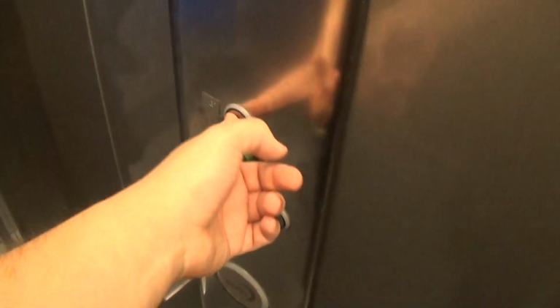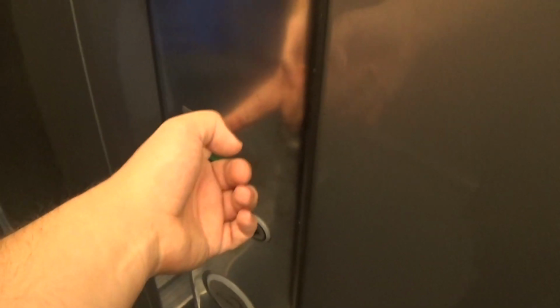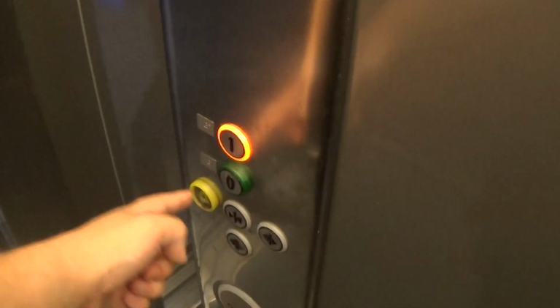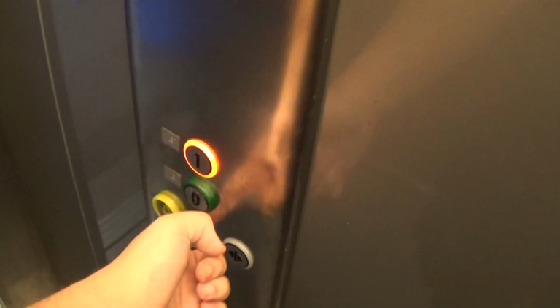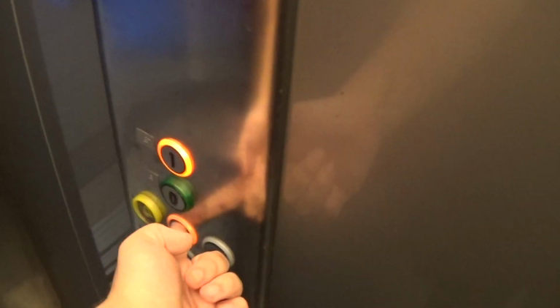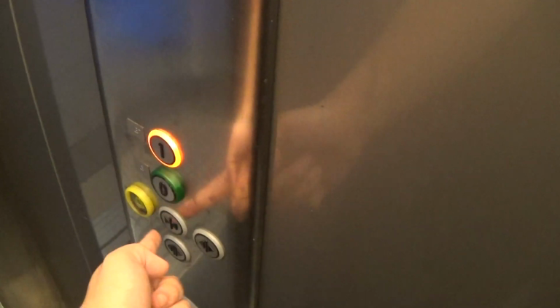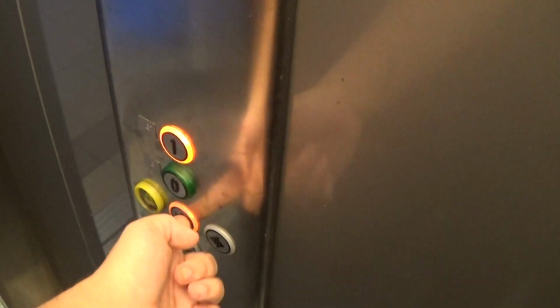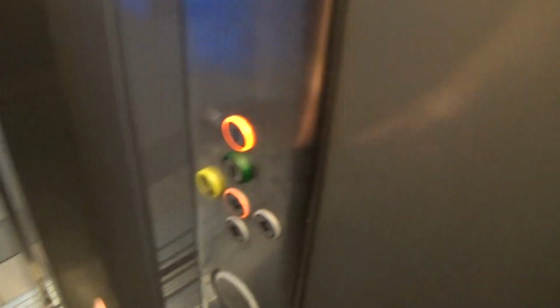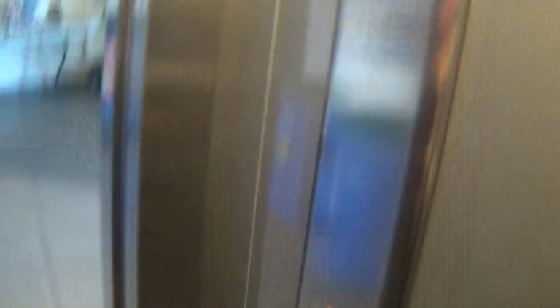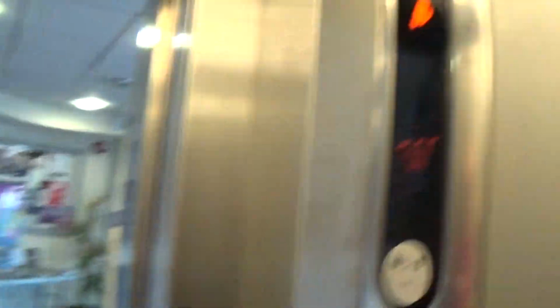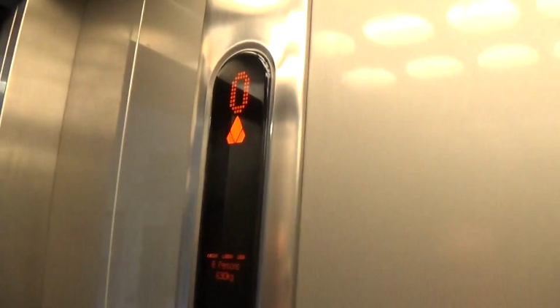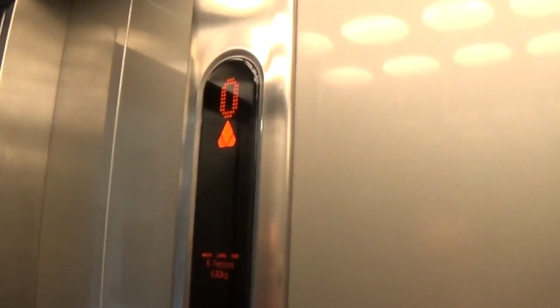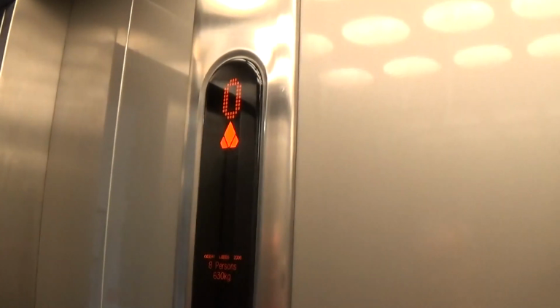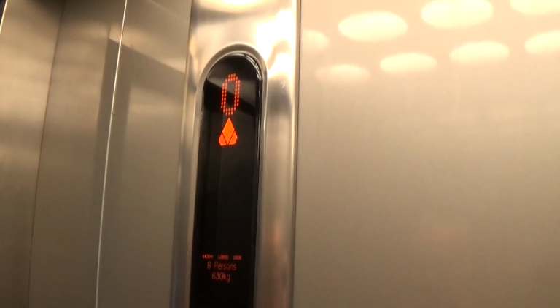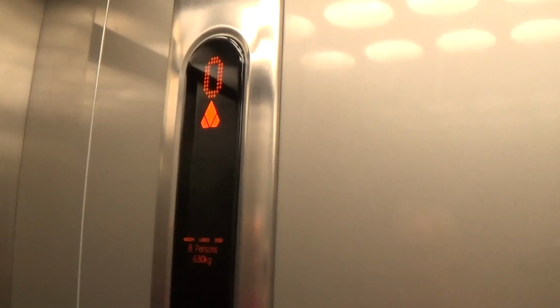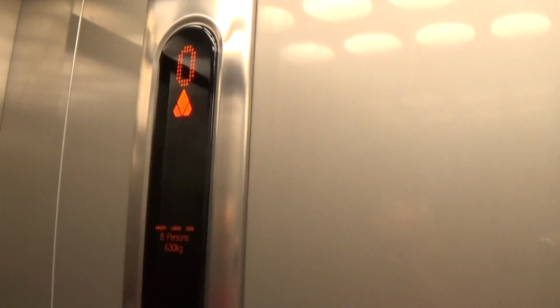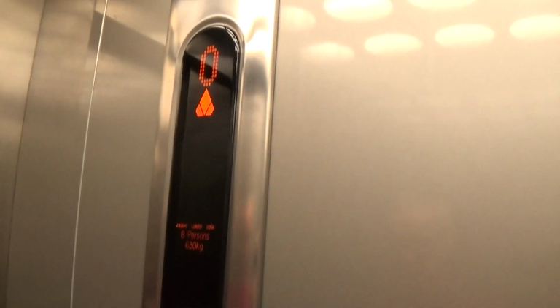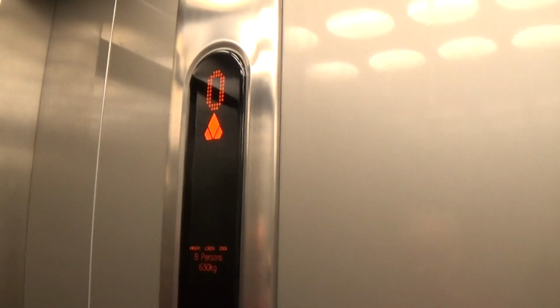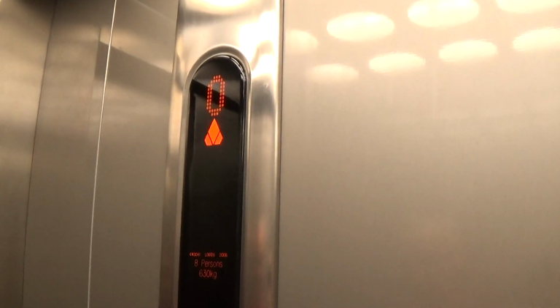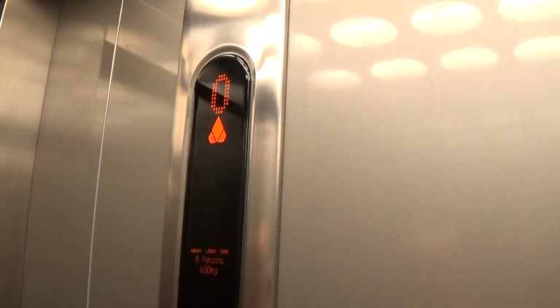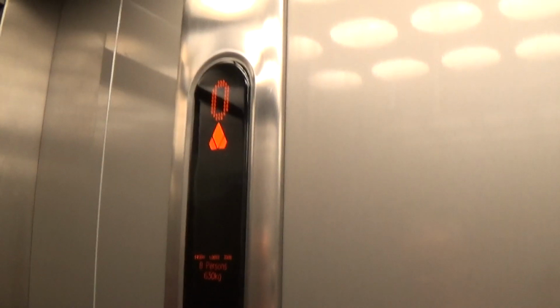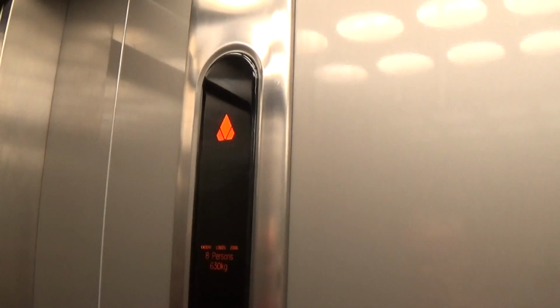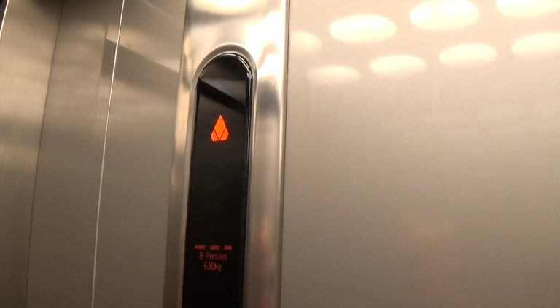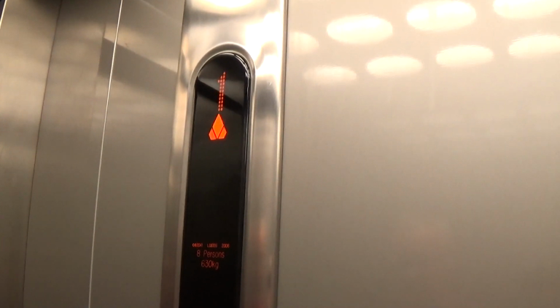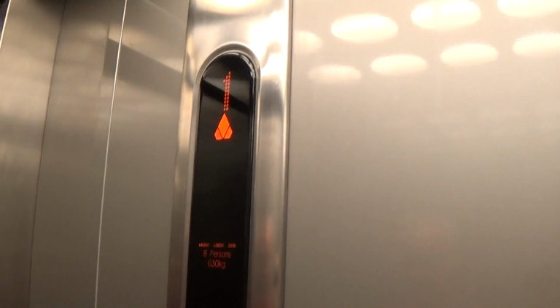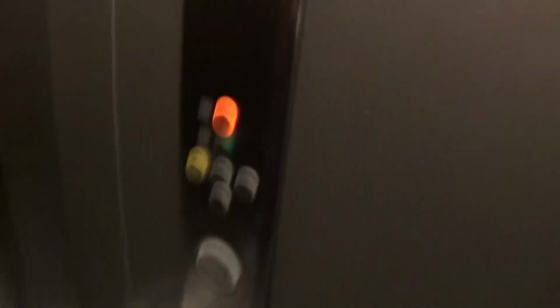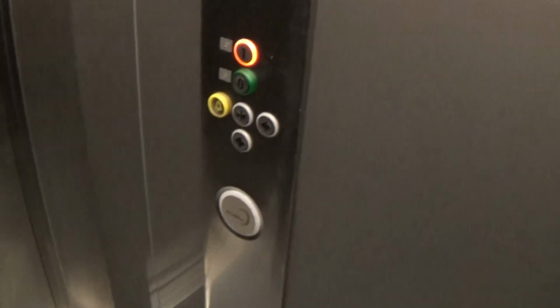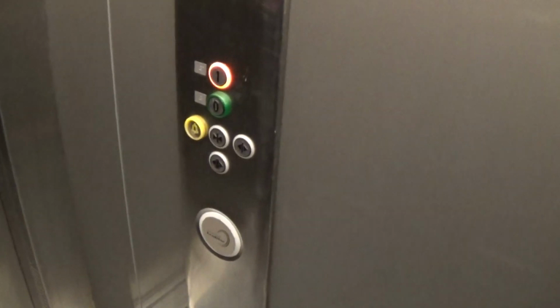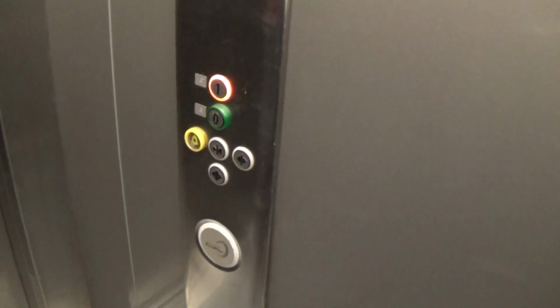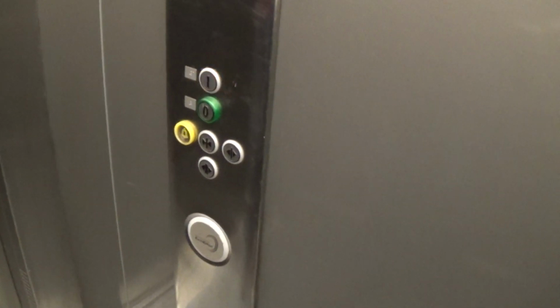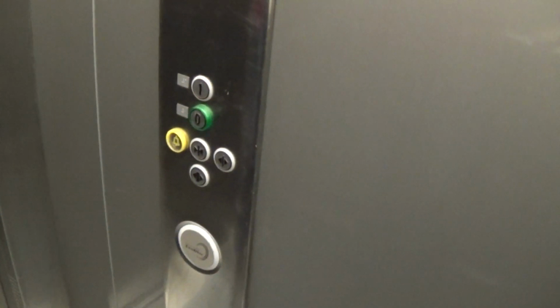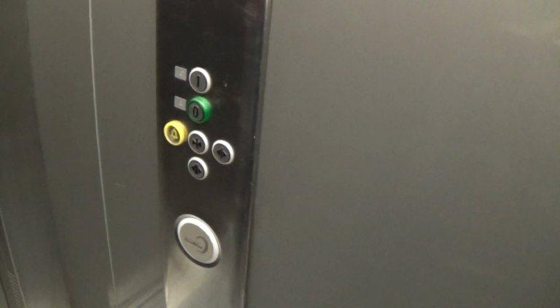Let's go to 1. Capacity is 6, 30 kg per person, built in 2006 — 13 years ago. Here we are at 1.